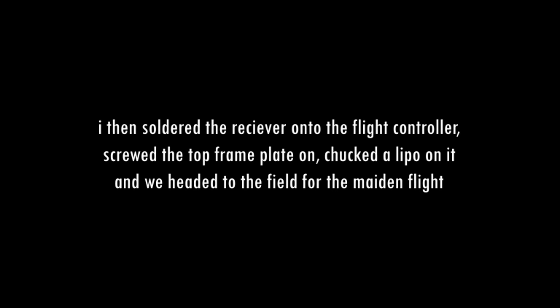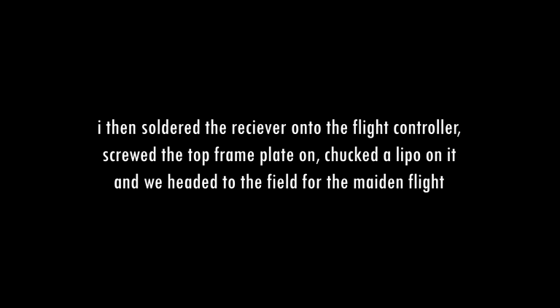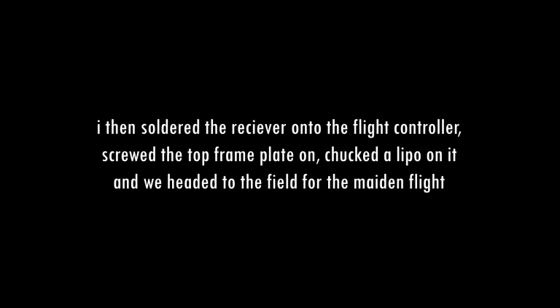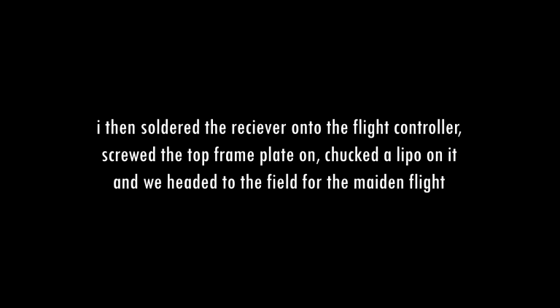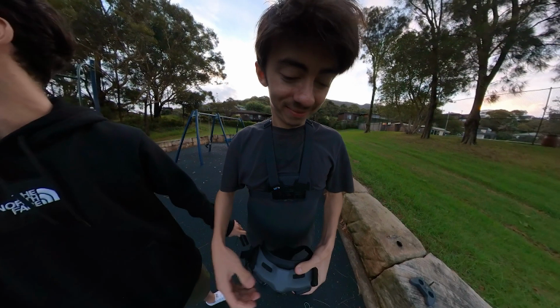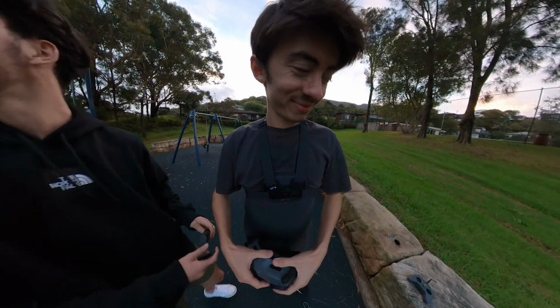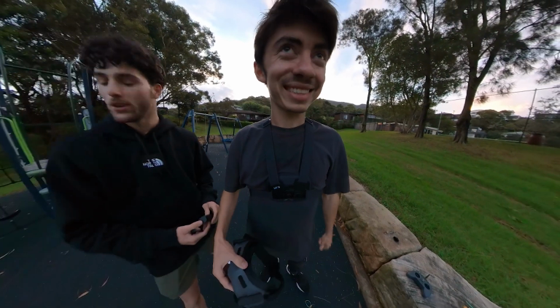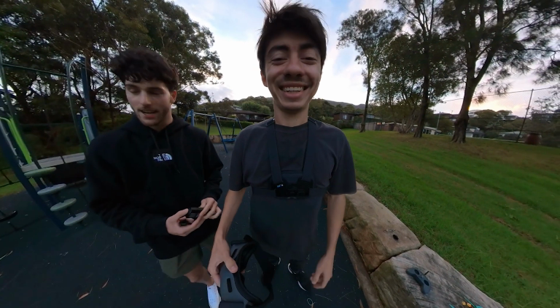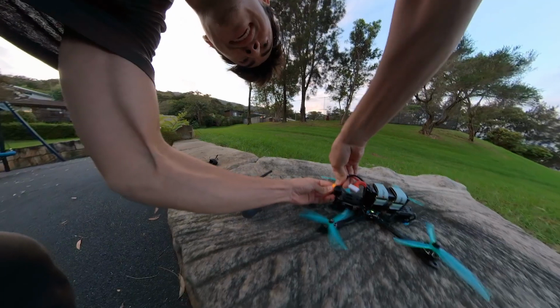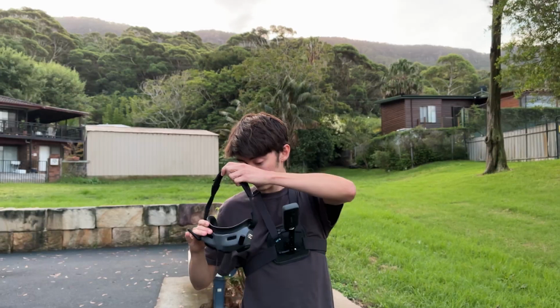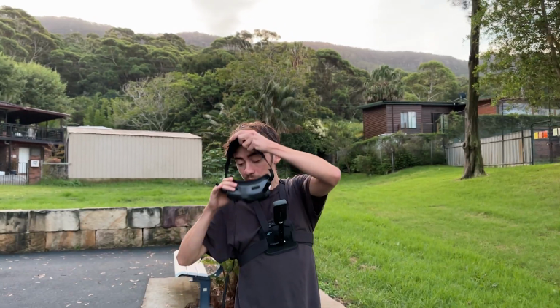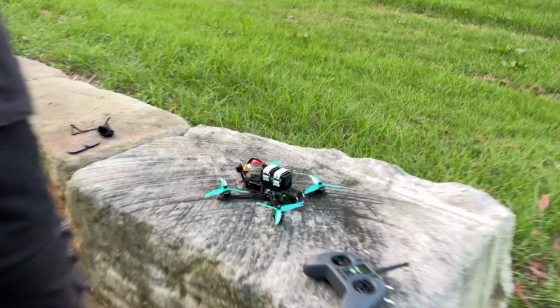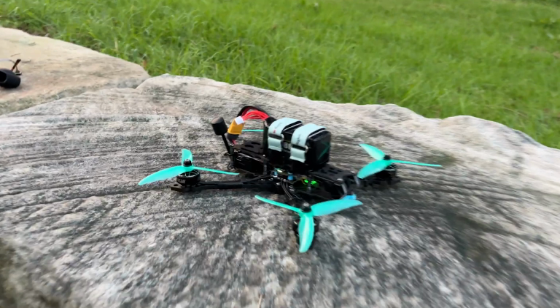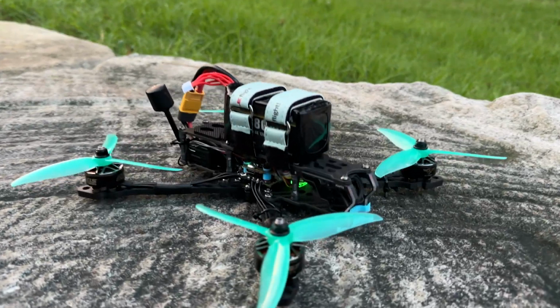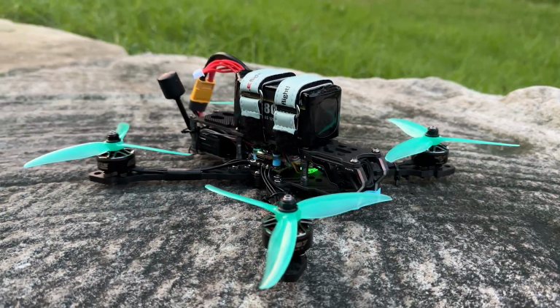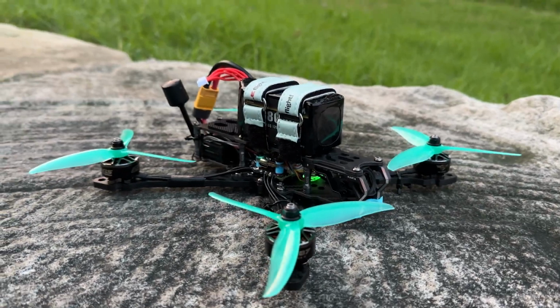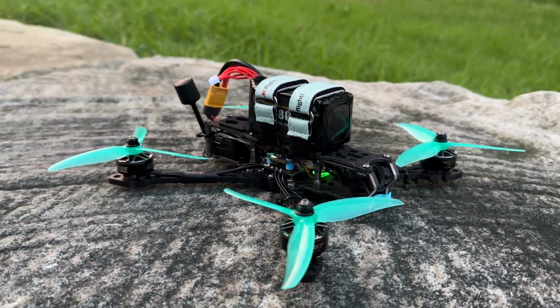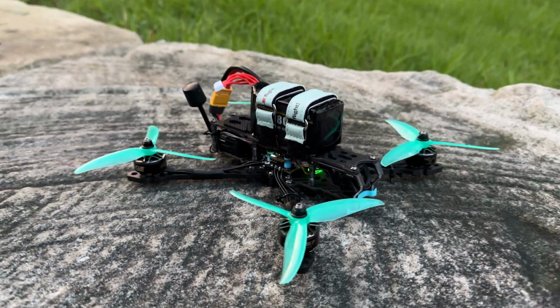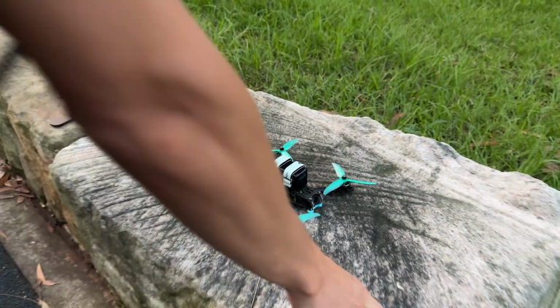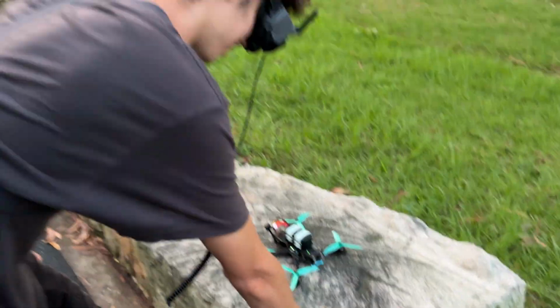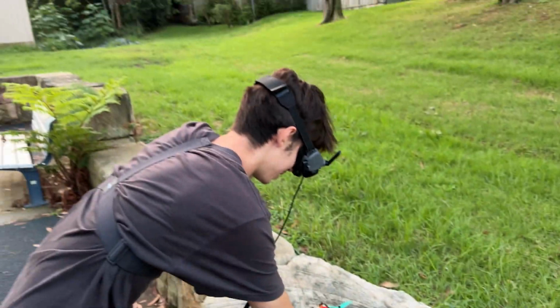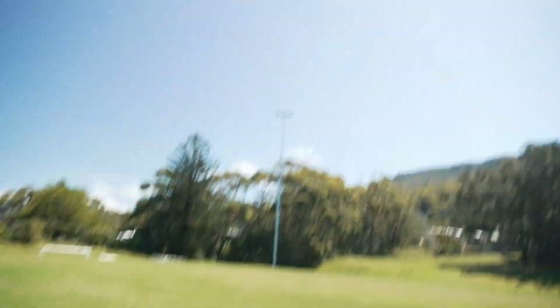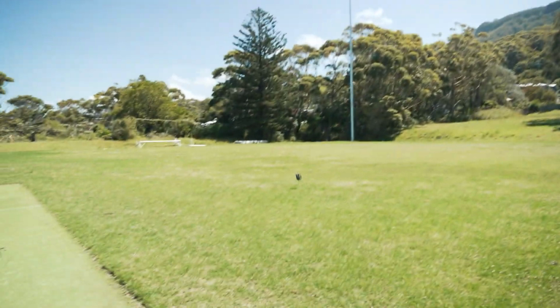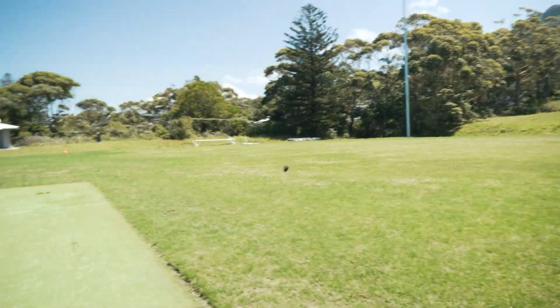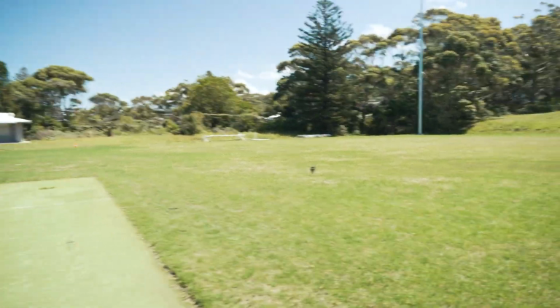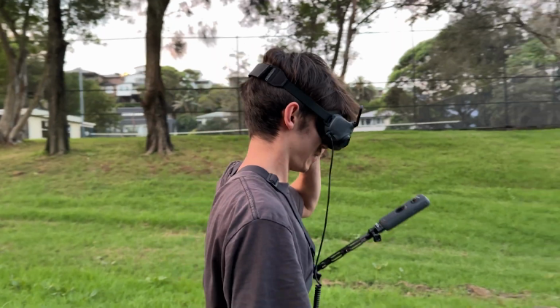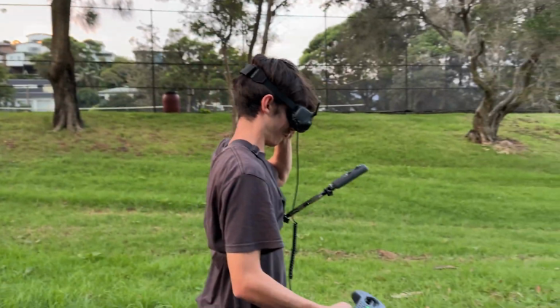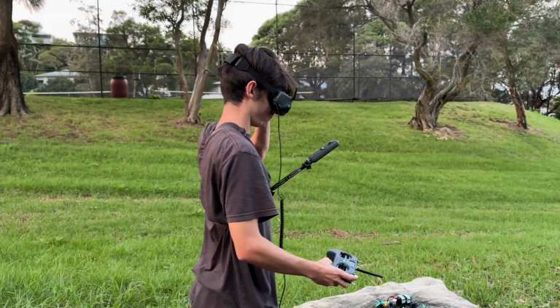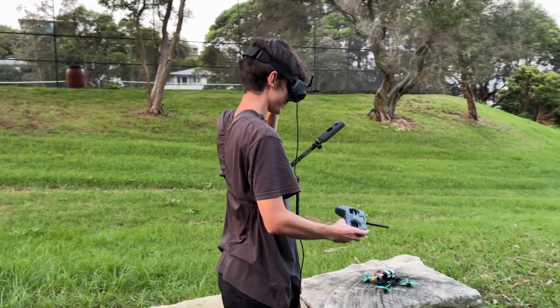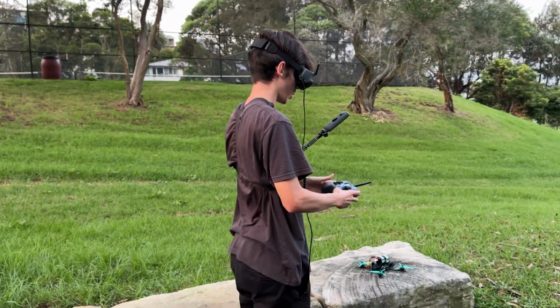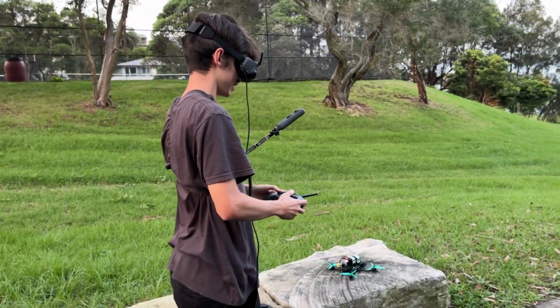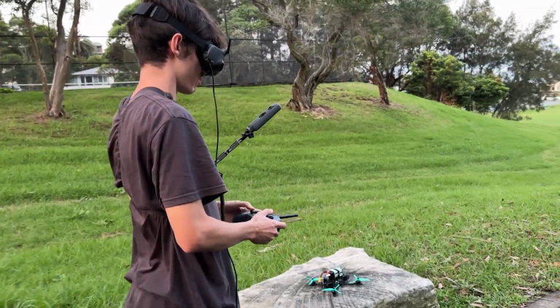We headed to the field for the maiden flight. Shit boys, this is about to be the first flight. Here we go with our first FPV drone ever. I mean we've flown the Avada but - Tom's going to be the one to fly it first because he built pretty much all of it.